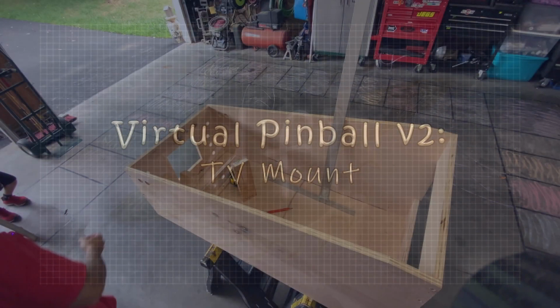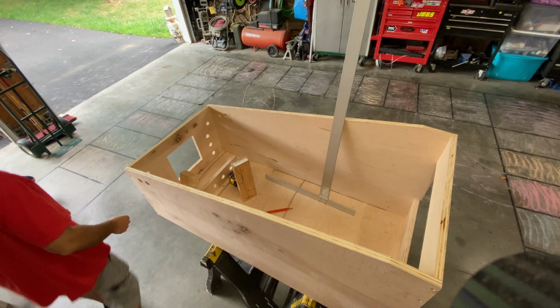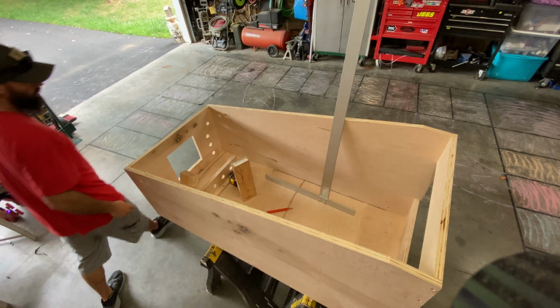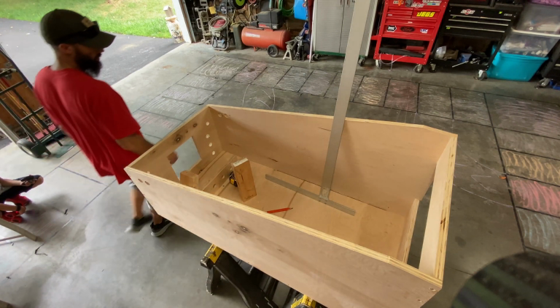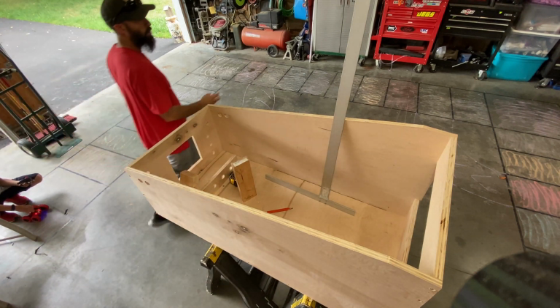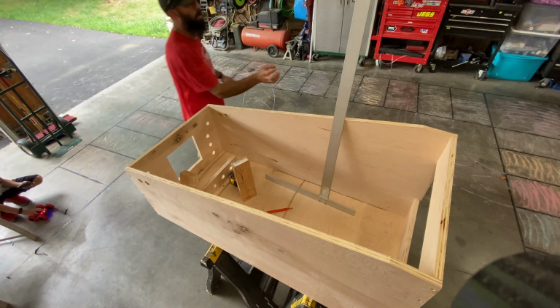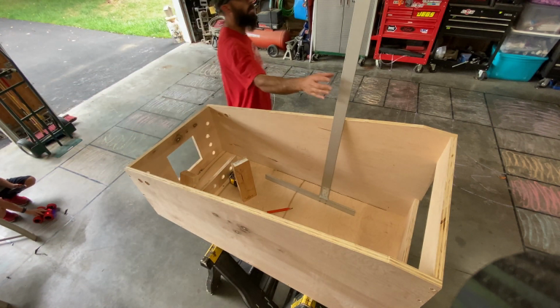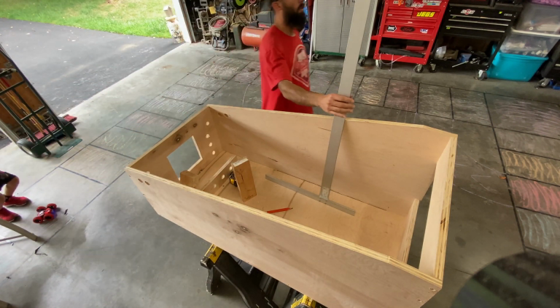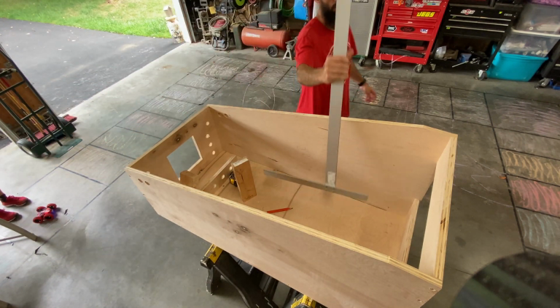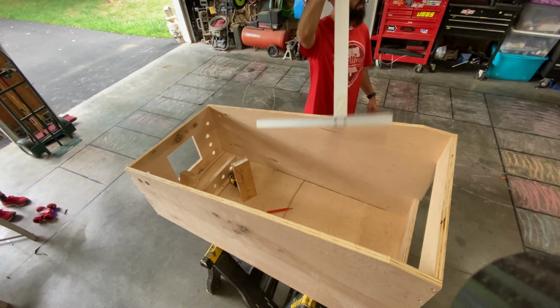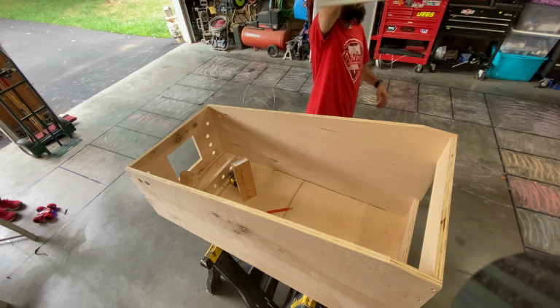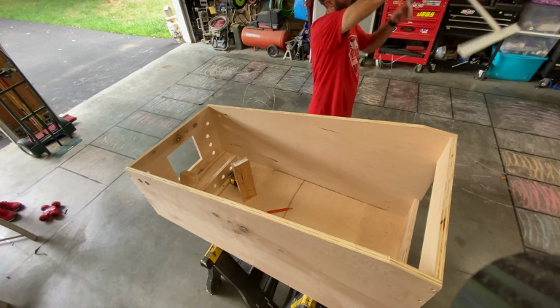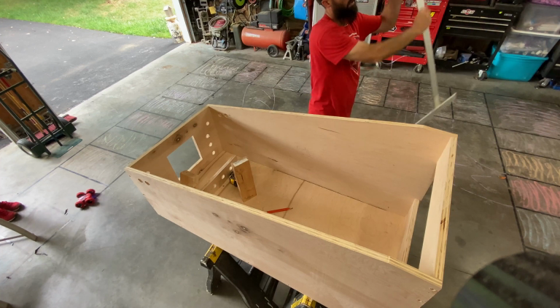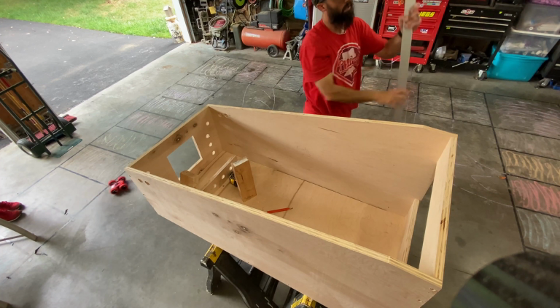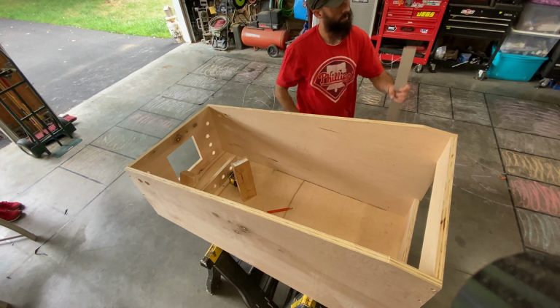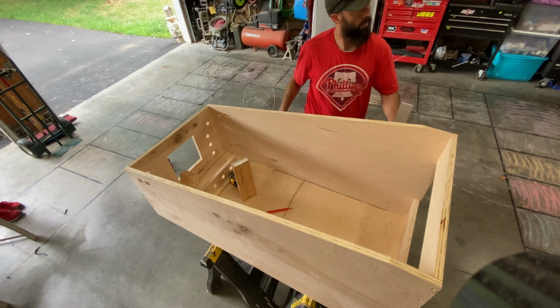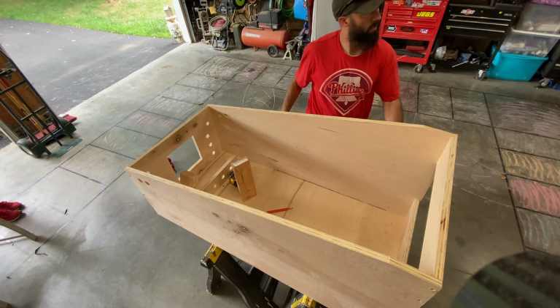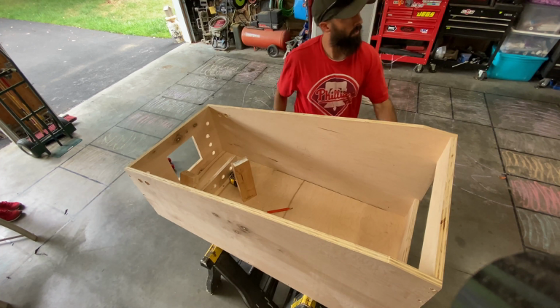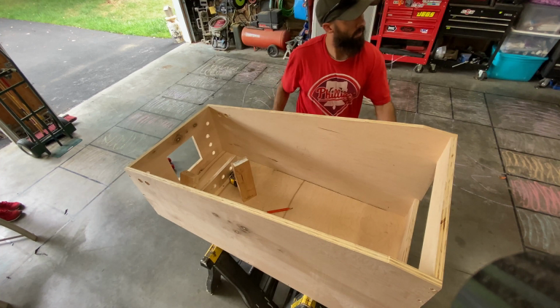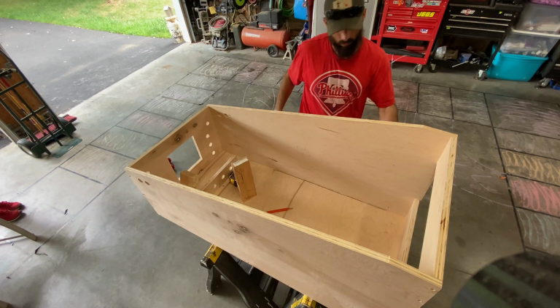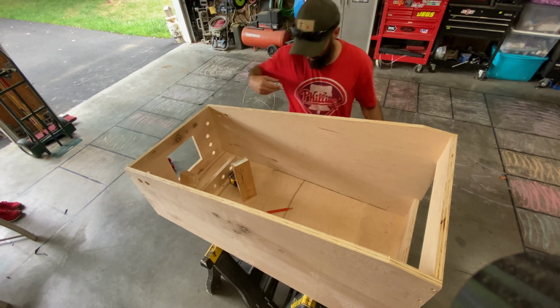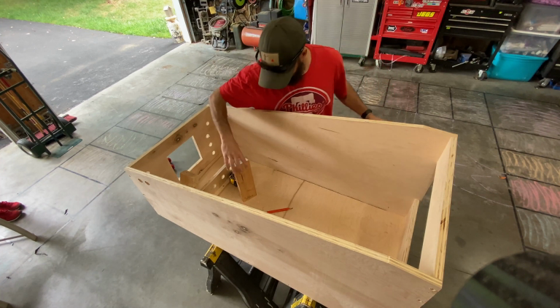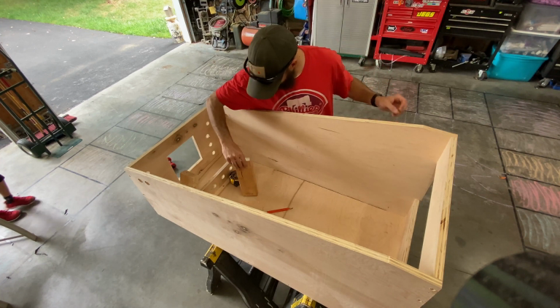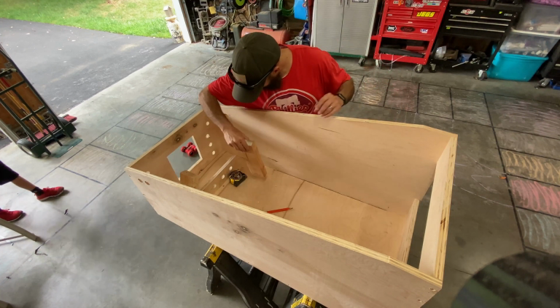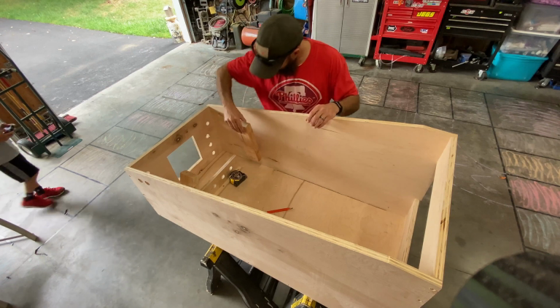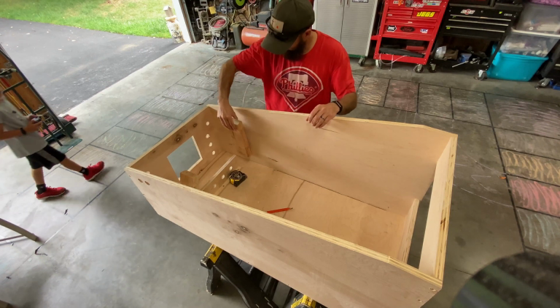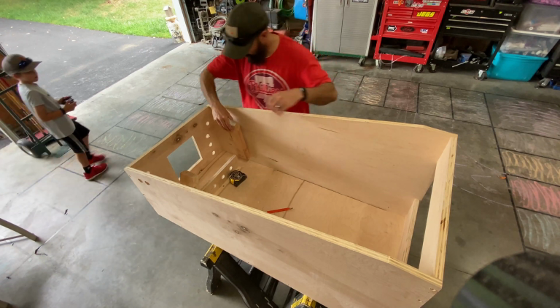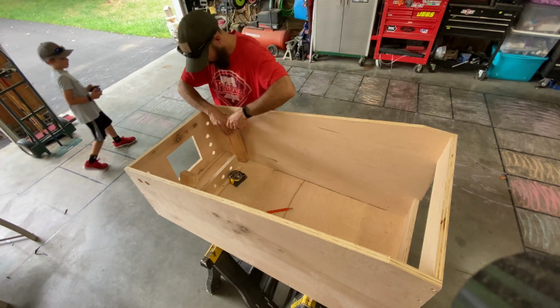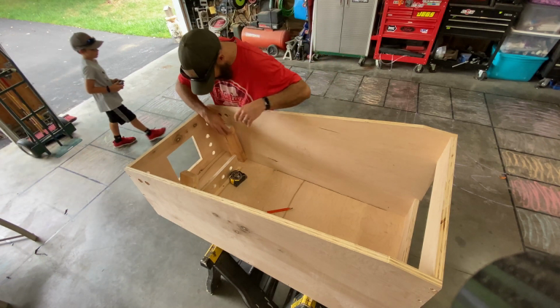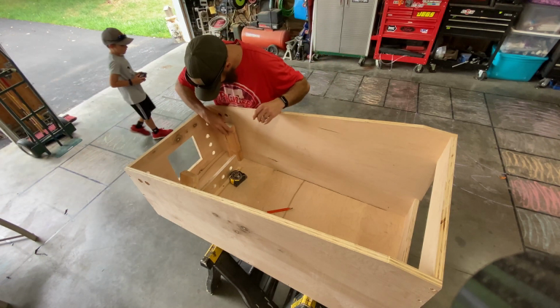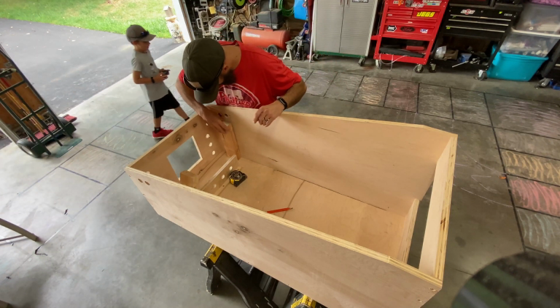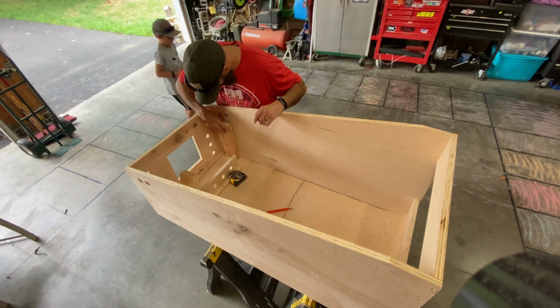There seem to be a bunch of ways to approach adding the TV for the play field in these projects, which include making mounts that will lift up so that you can service underneath the TV. I decided to make my mount static.